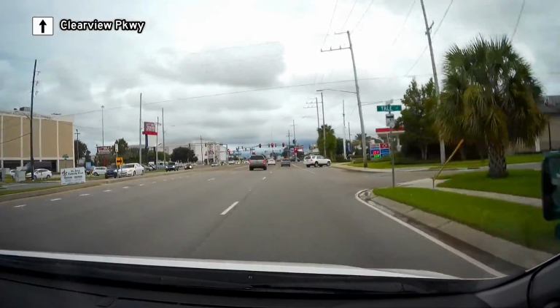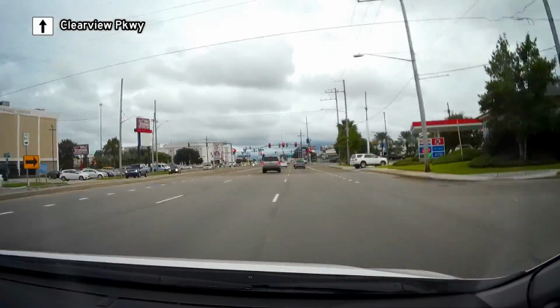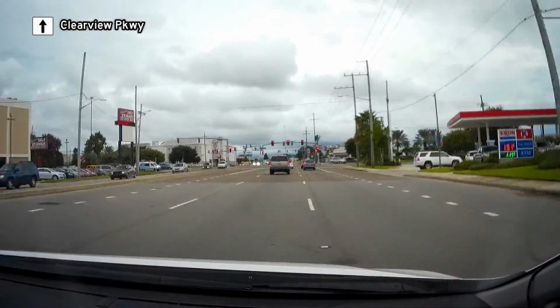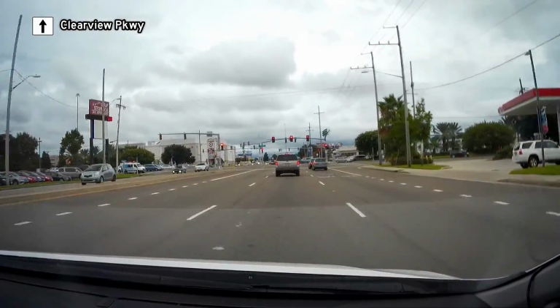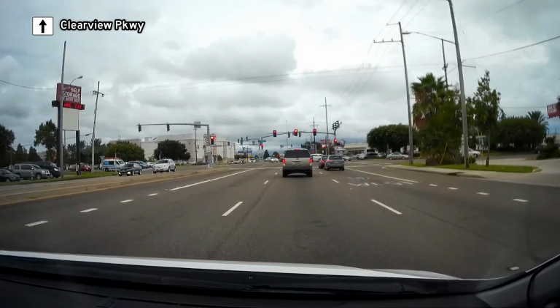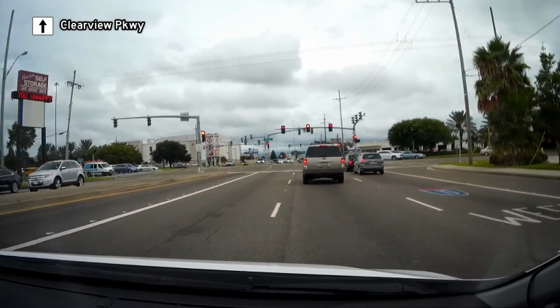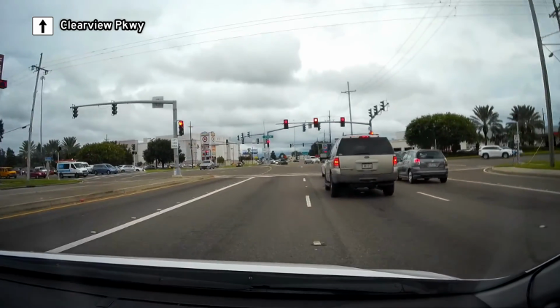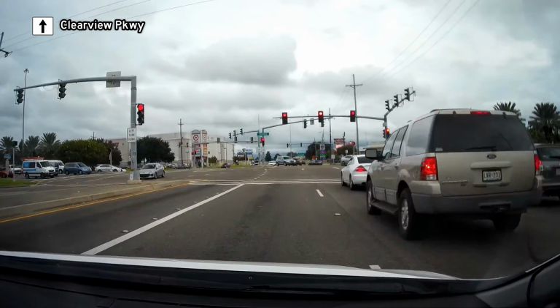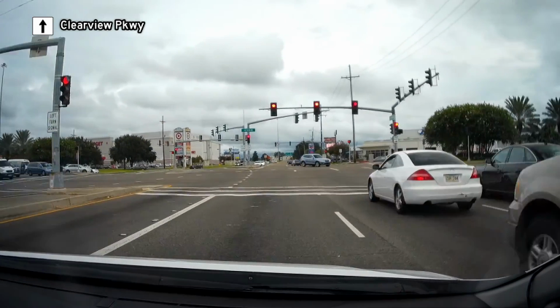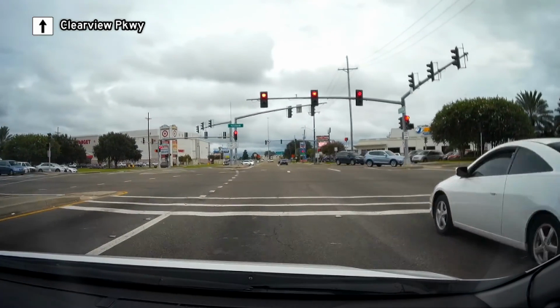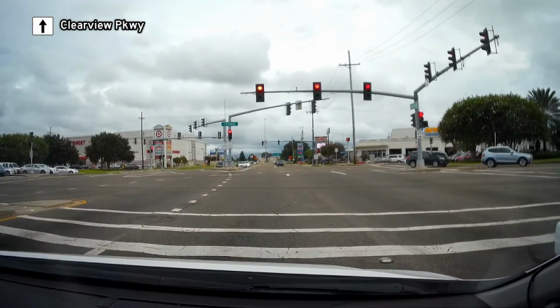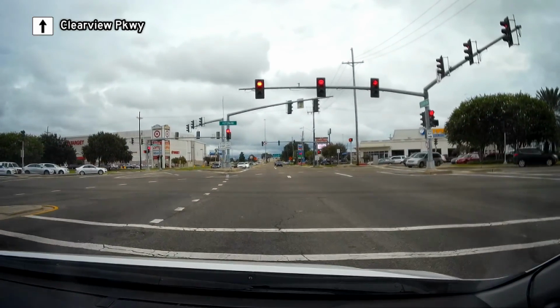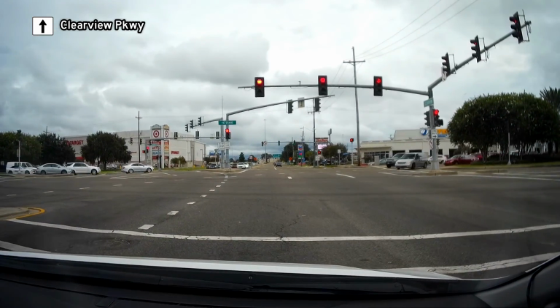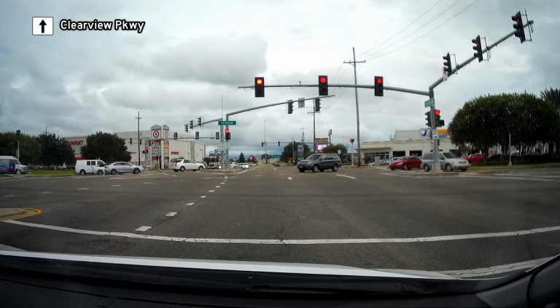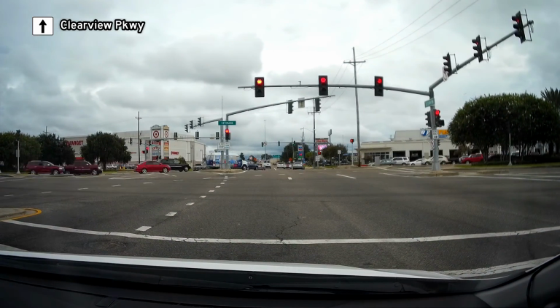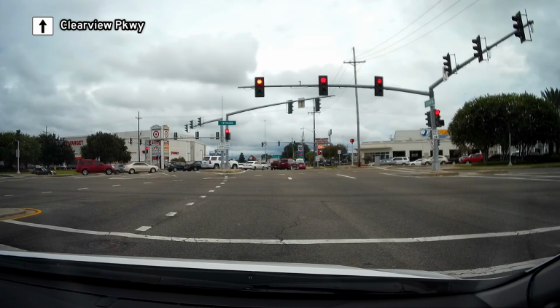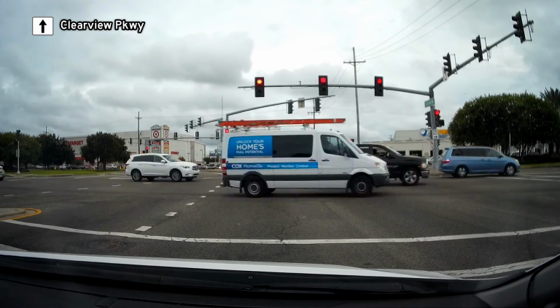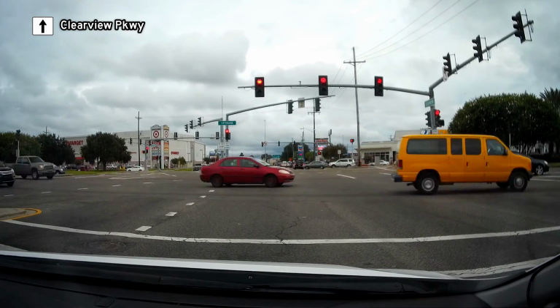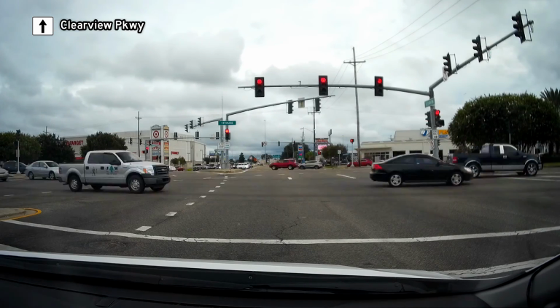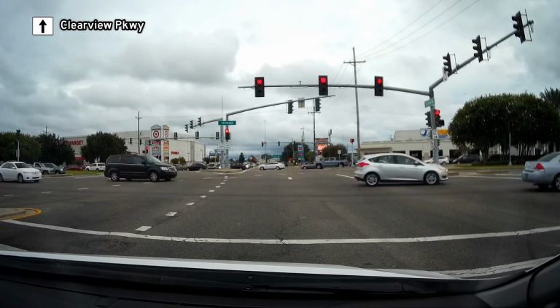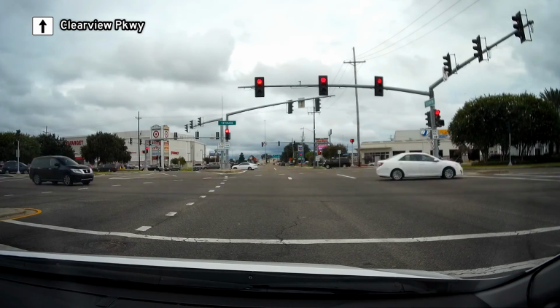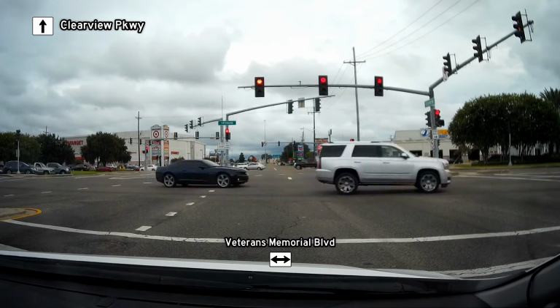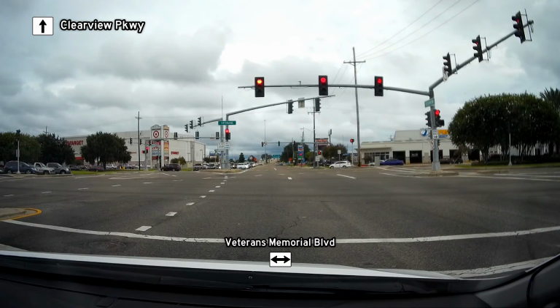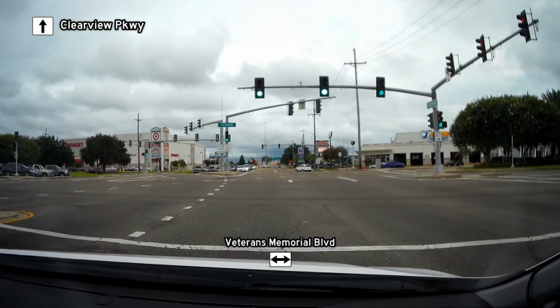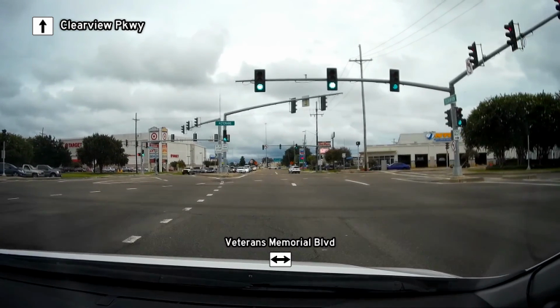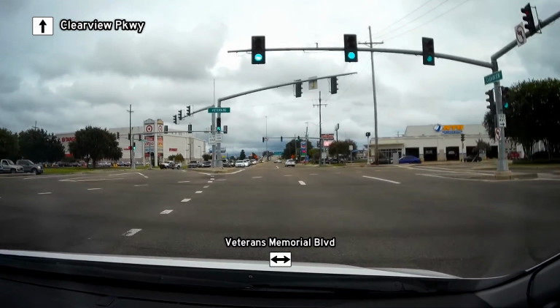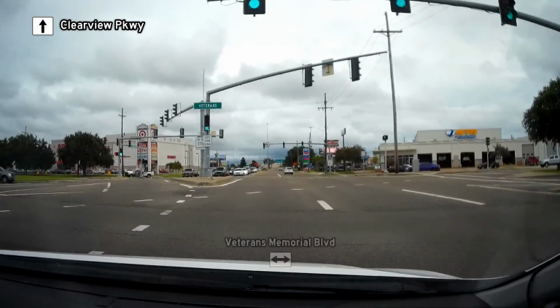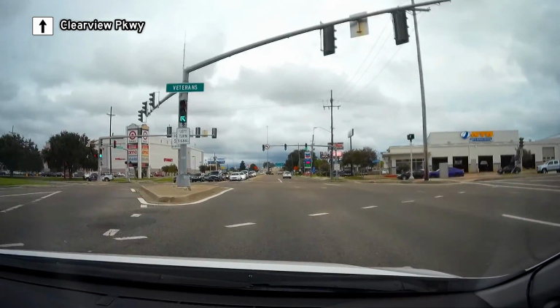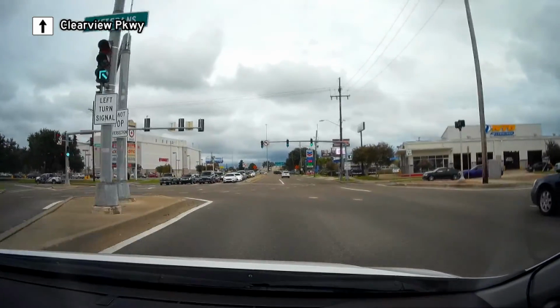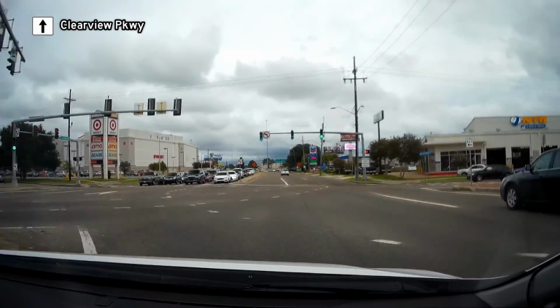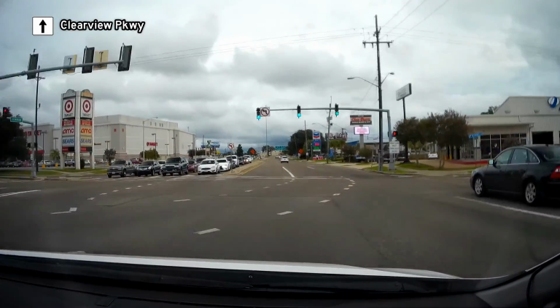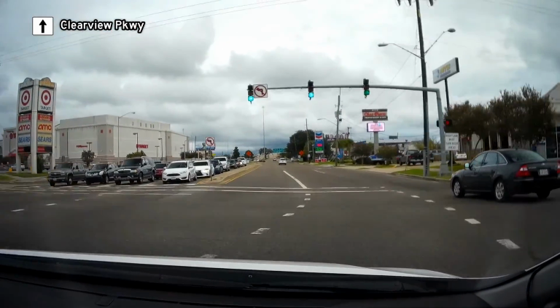As we approach Veterans Boulevard, we see a transition to commercial zoning. We cross Veterans Memorial Boulevard, the main east-west road through East Jefferson, on a single-point urban interchange.